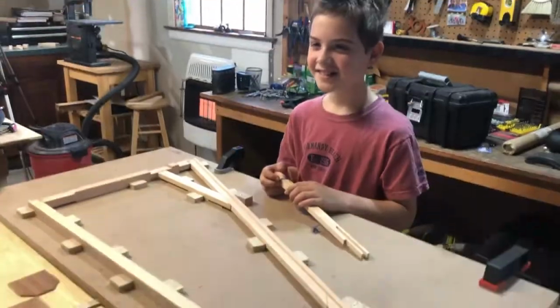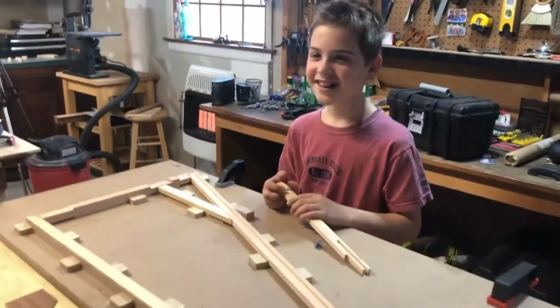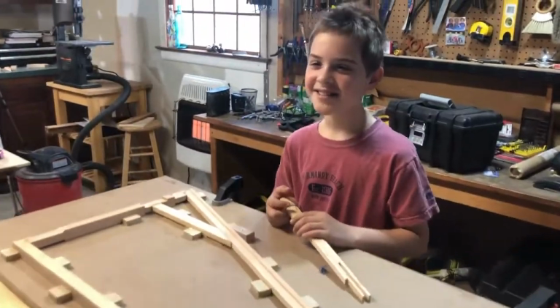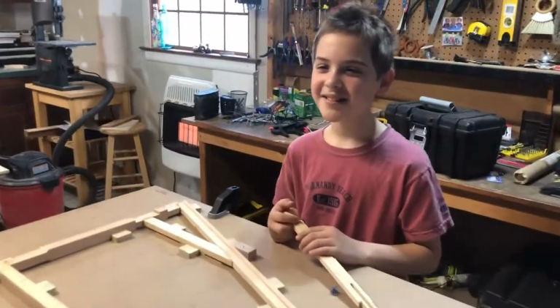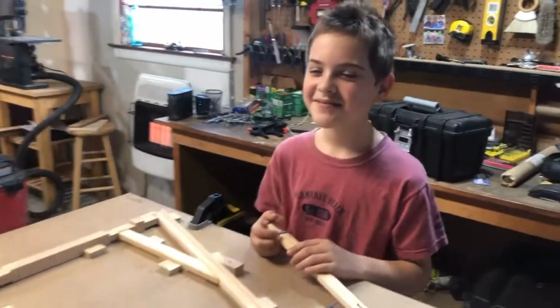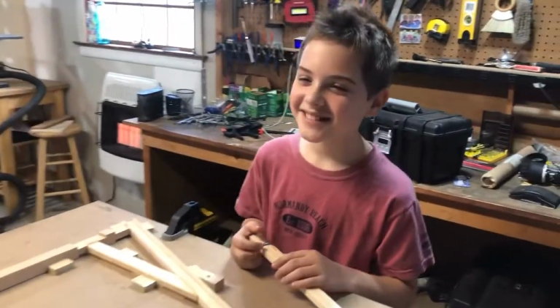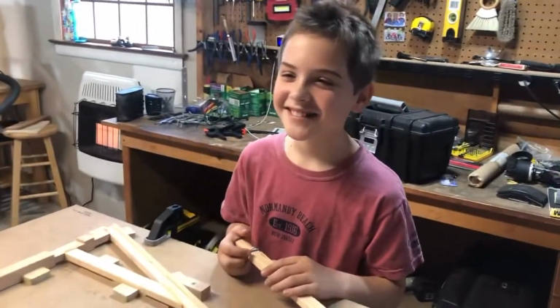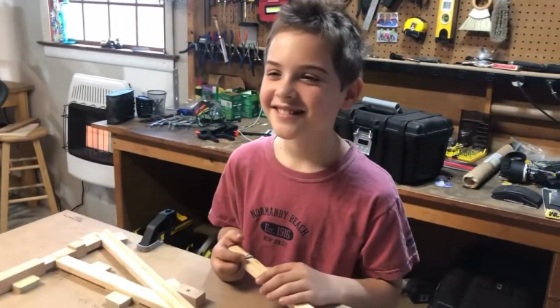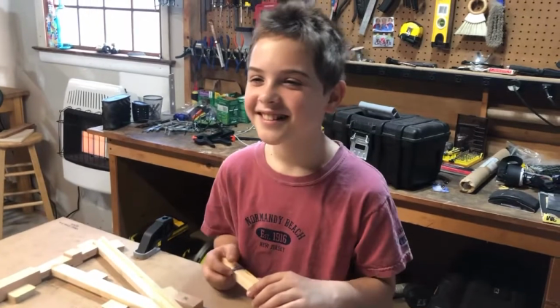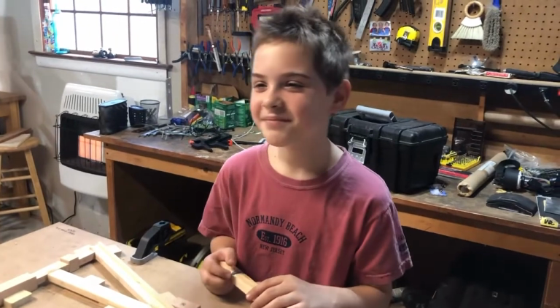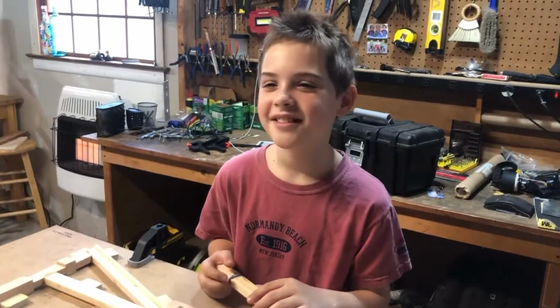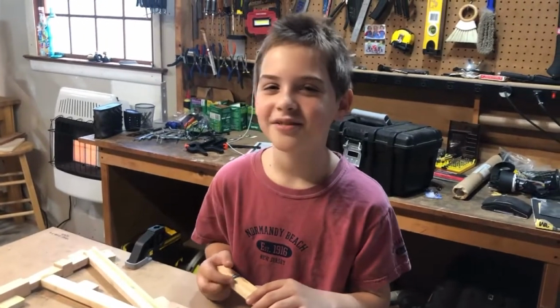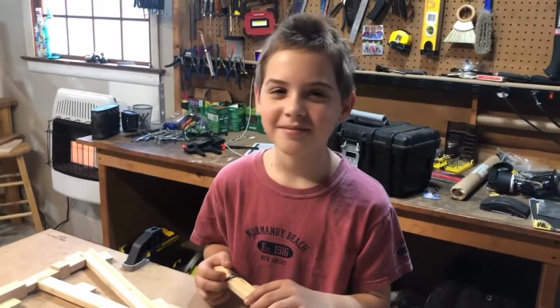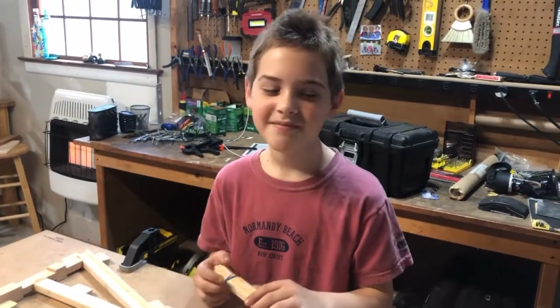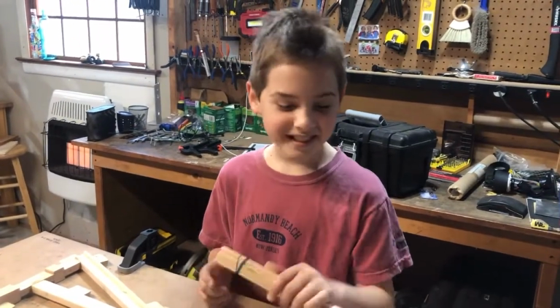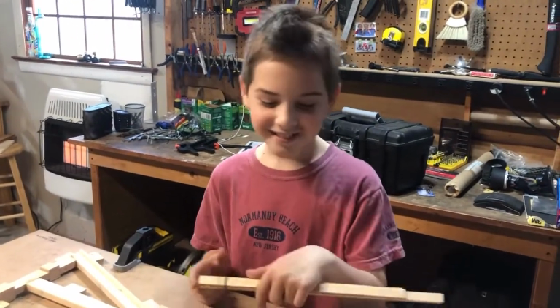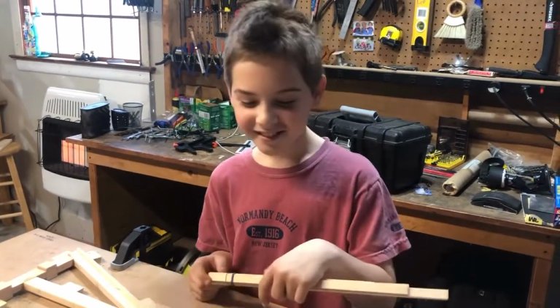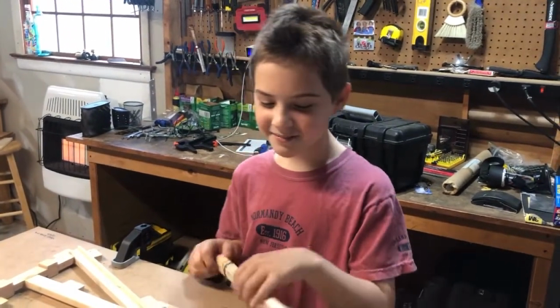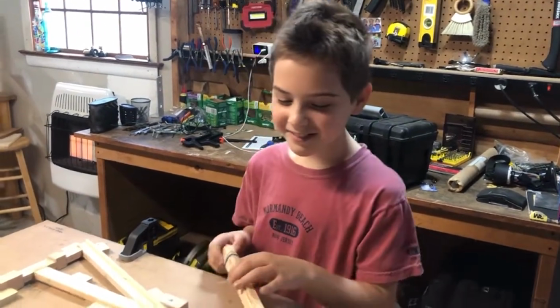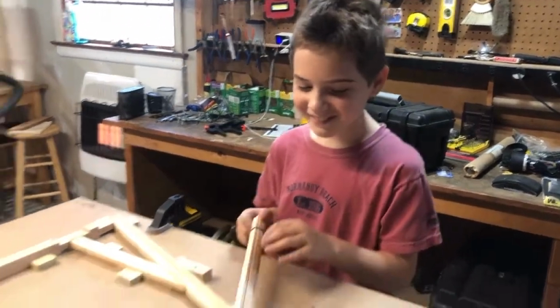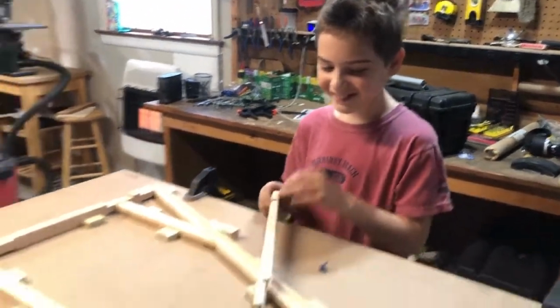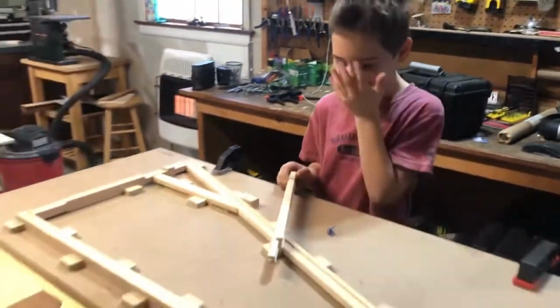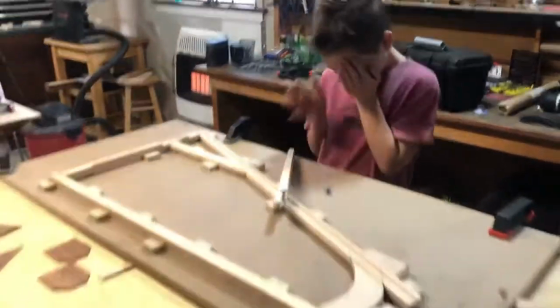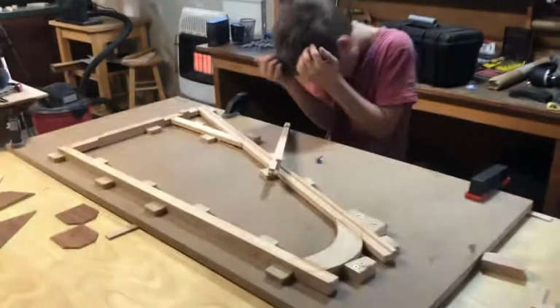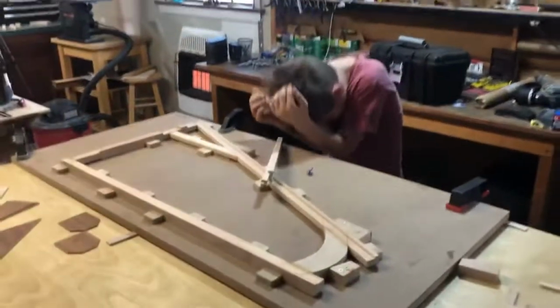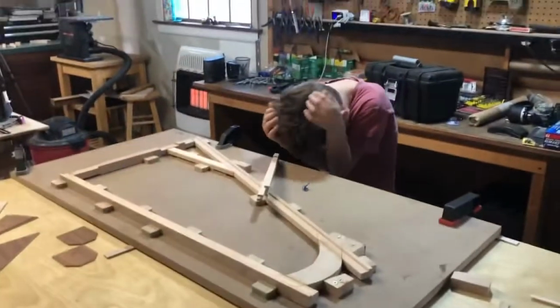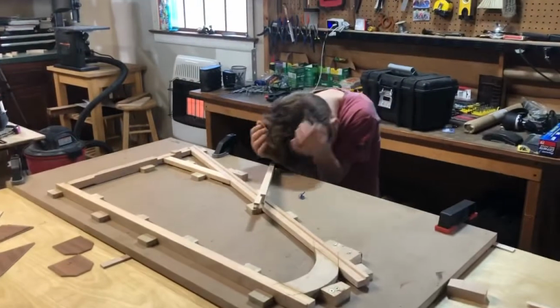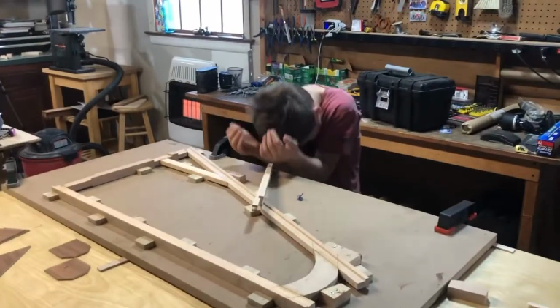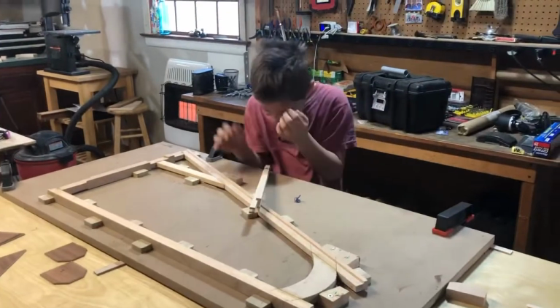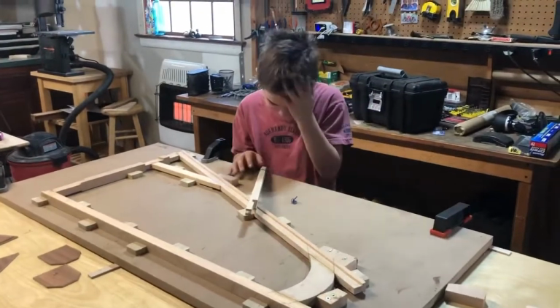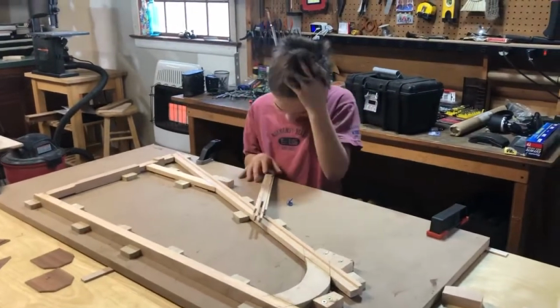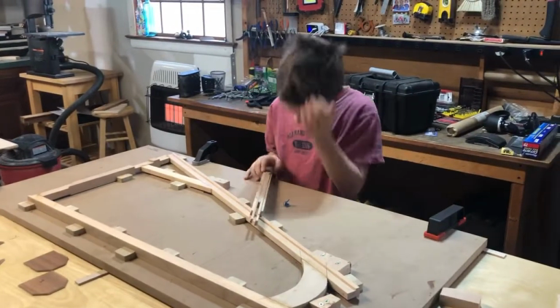Hi, my name is Connor. I'm 10 years old. Me and my dad are going to build a rudder. That's right, the rudder.